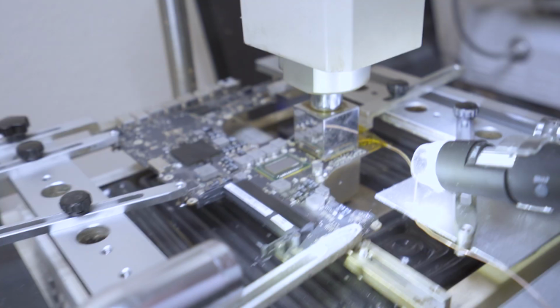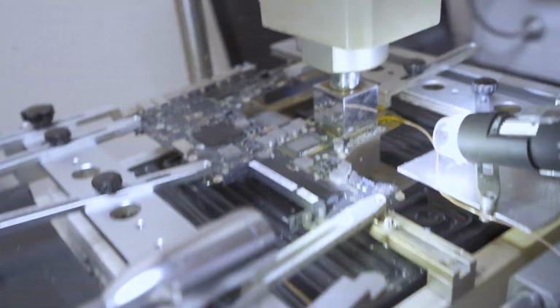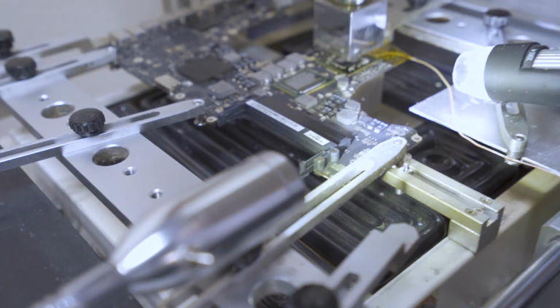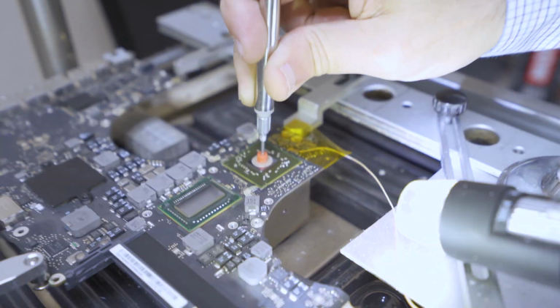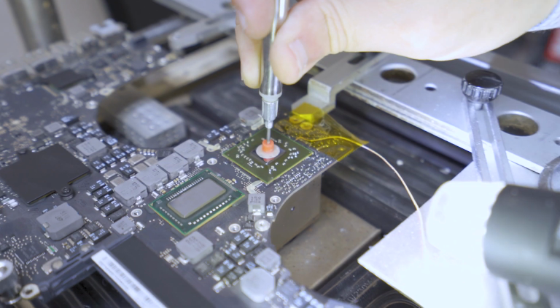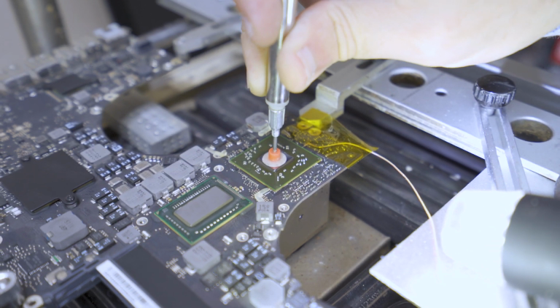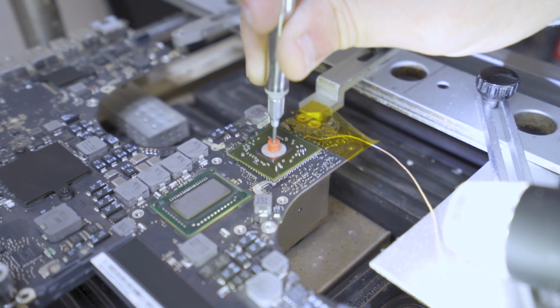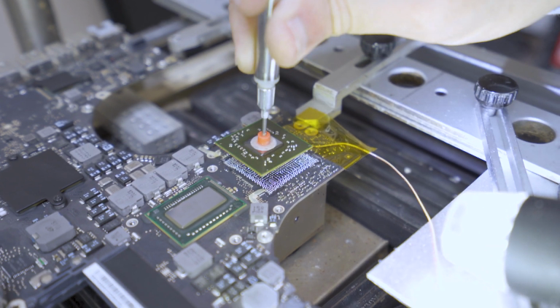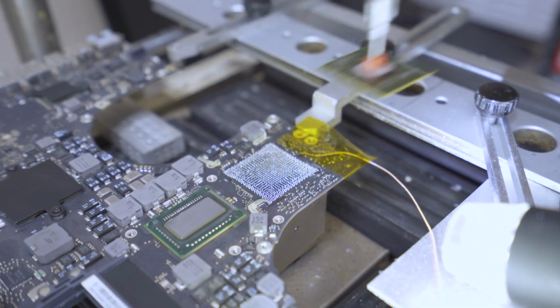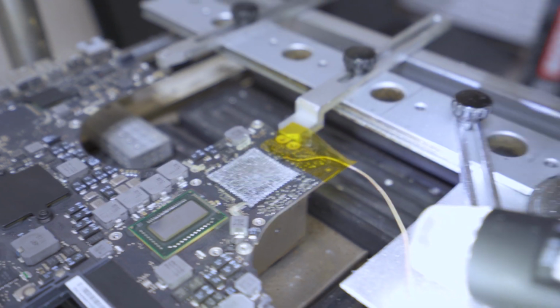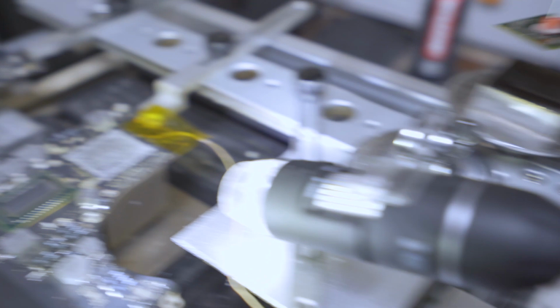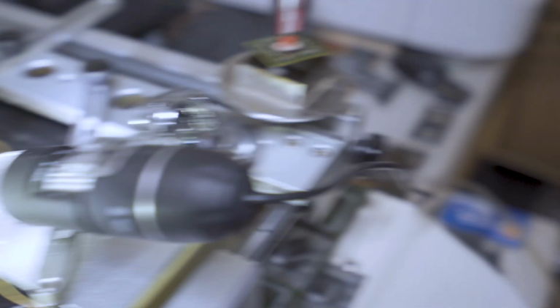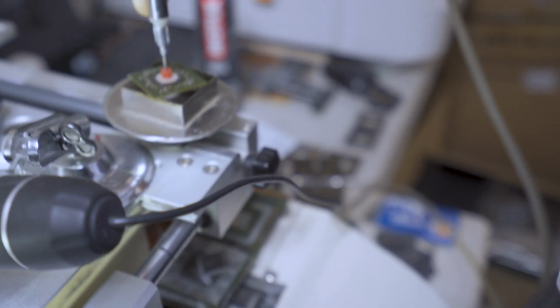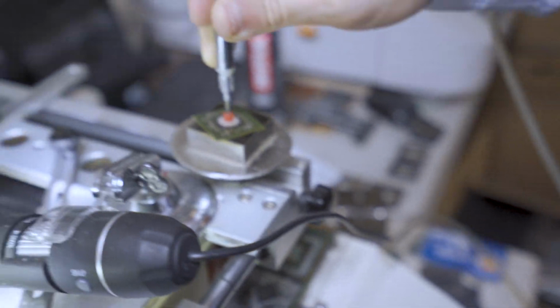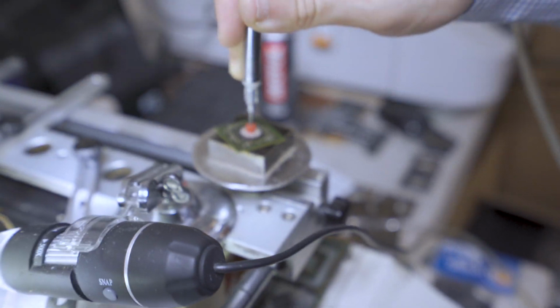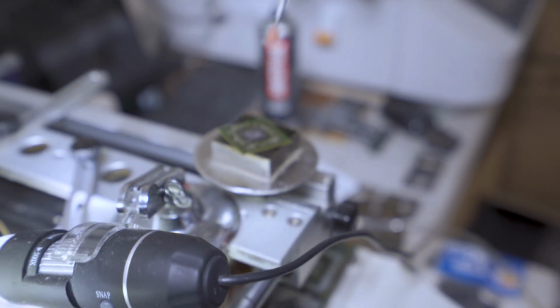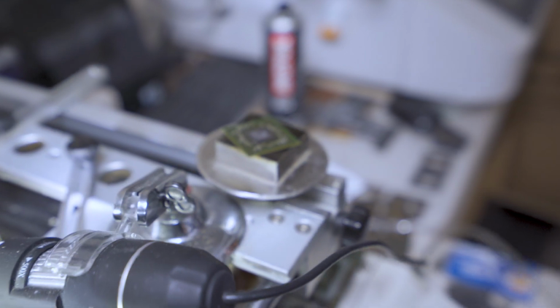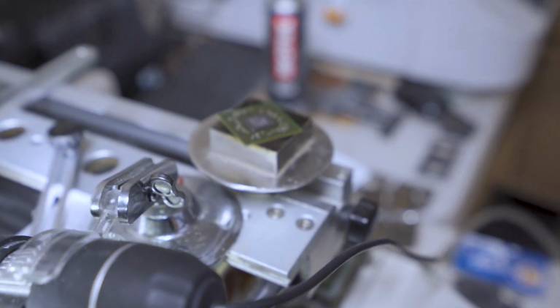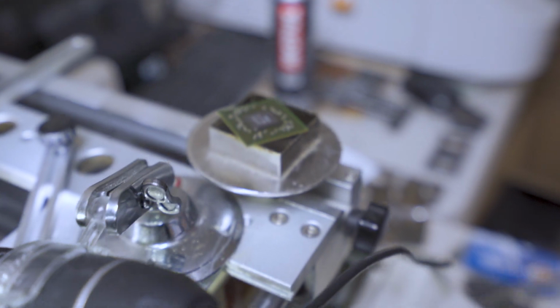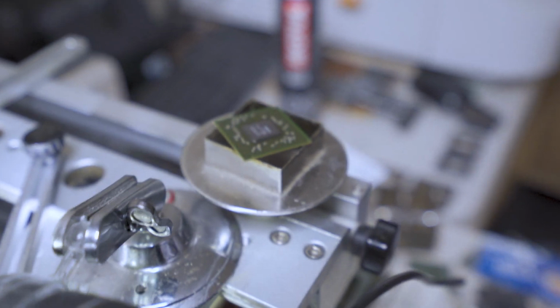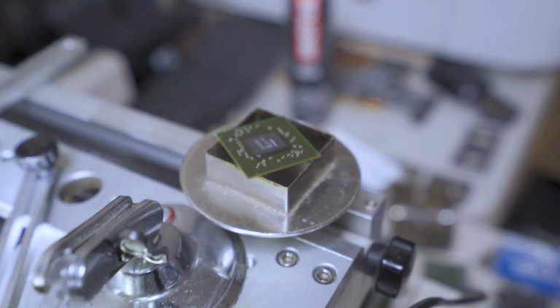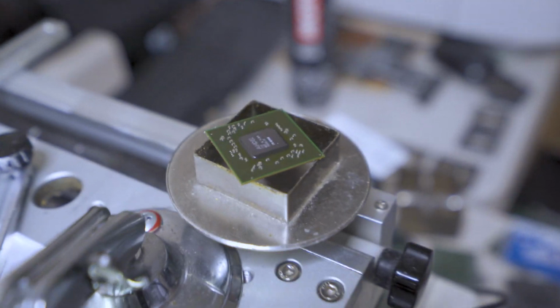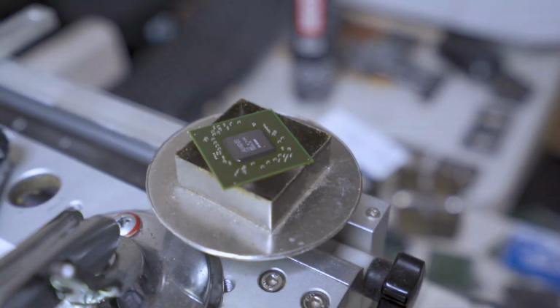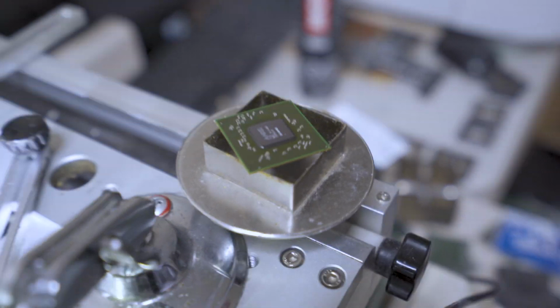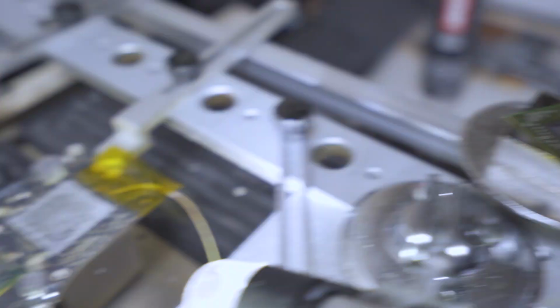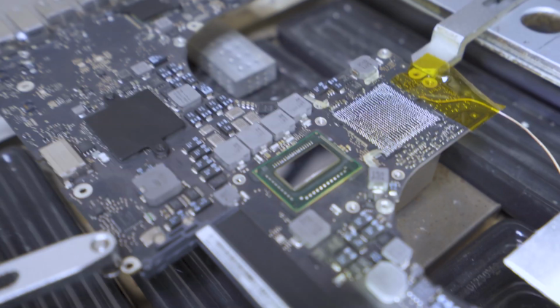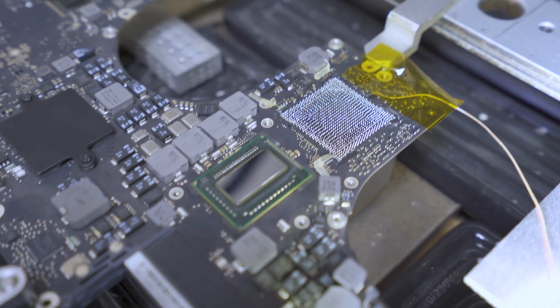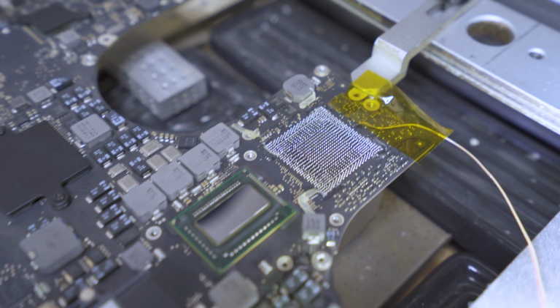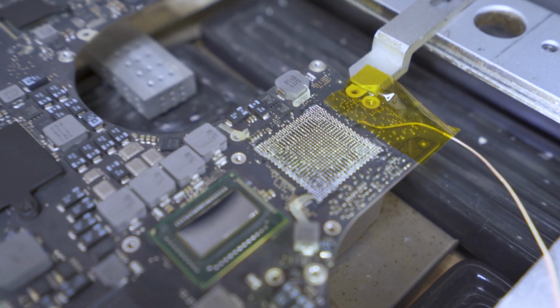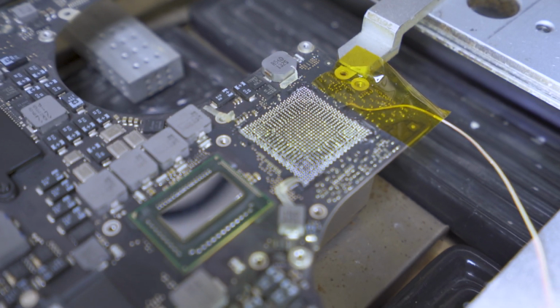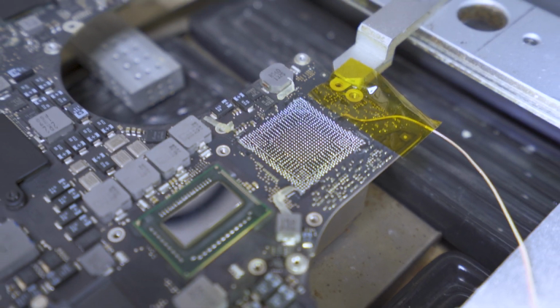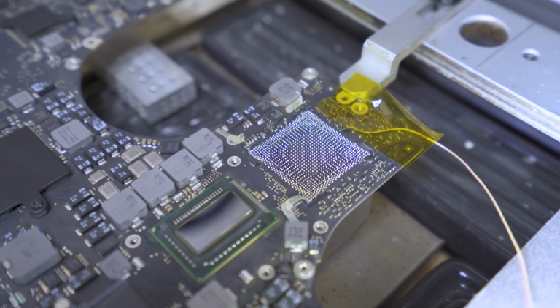The machine is now done. As you guys can see, we are about to pull out the GPU chip from the motherboard, and it came out very easily and very cleanly.